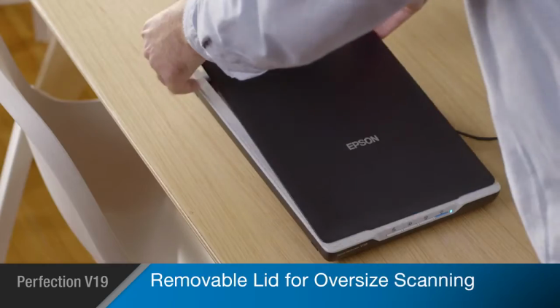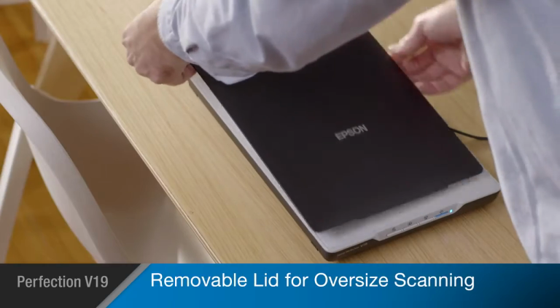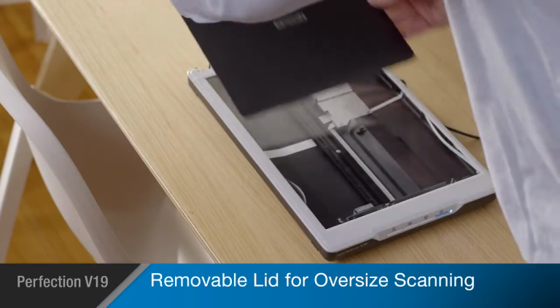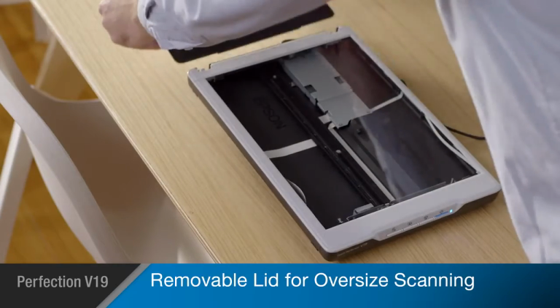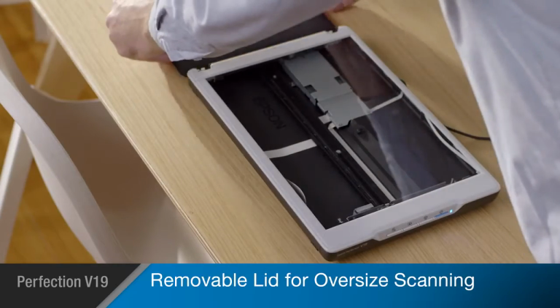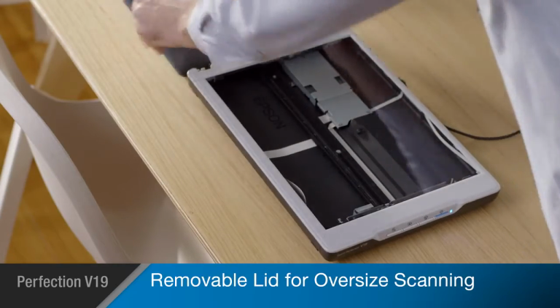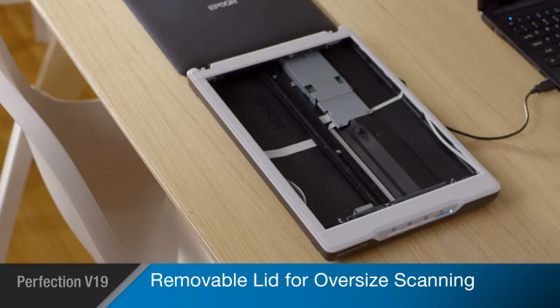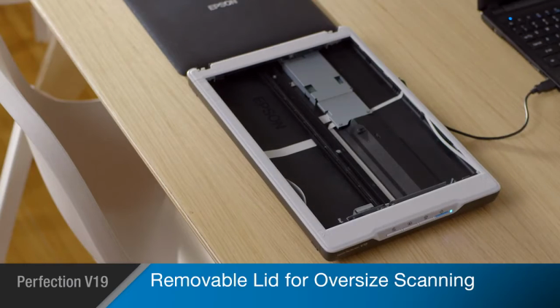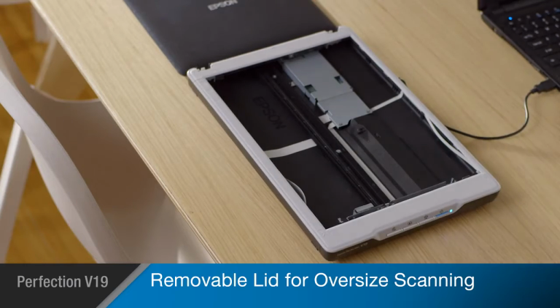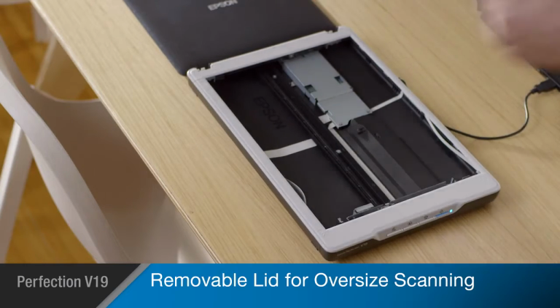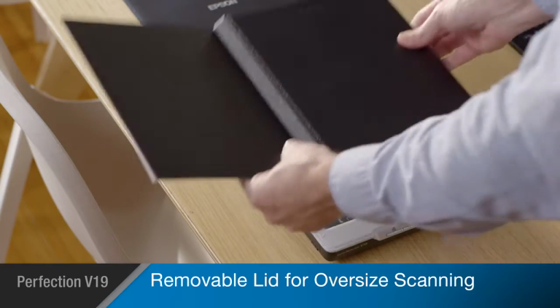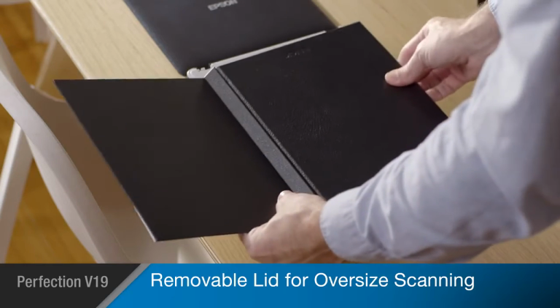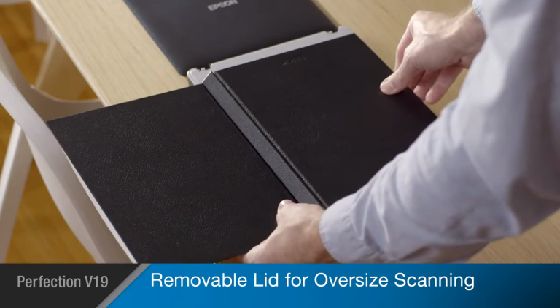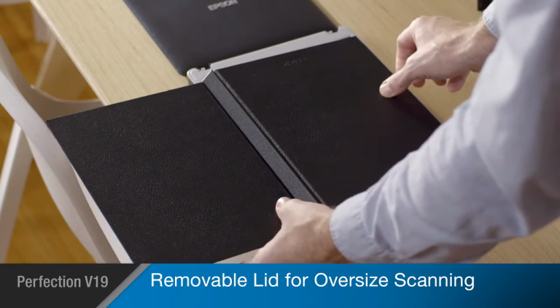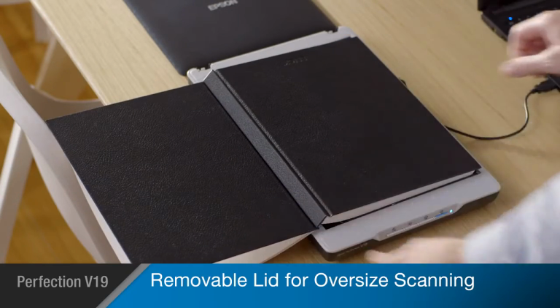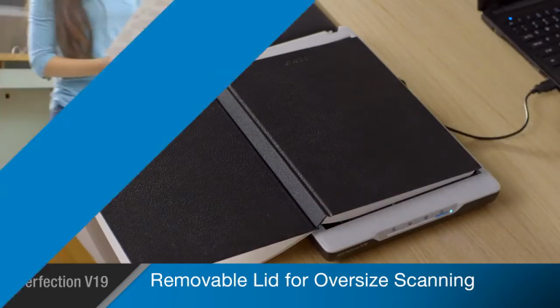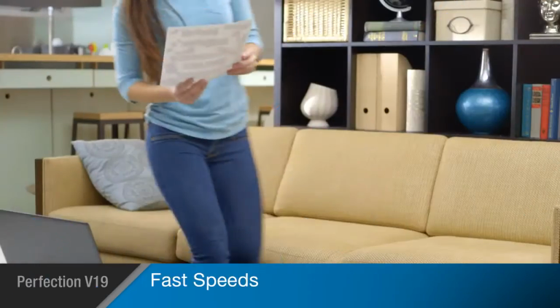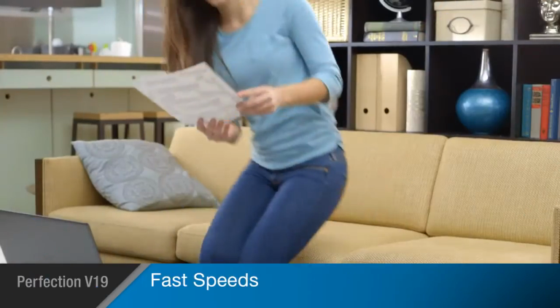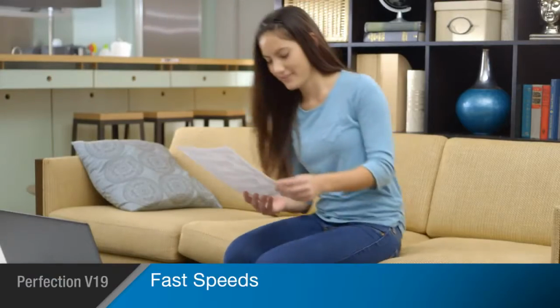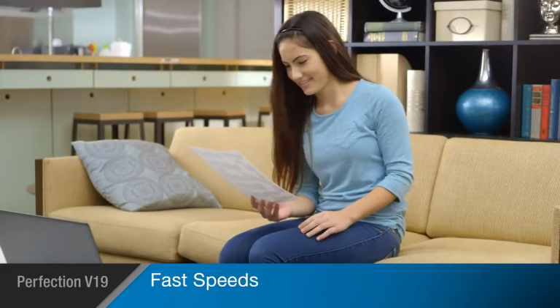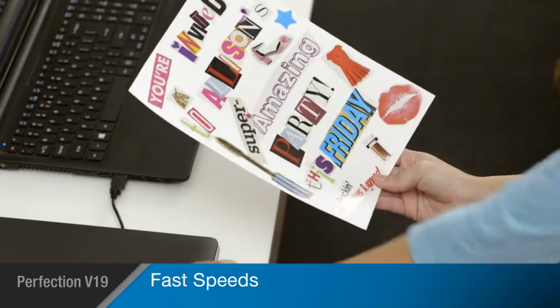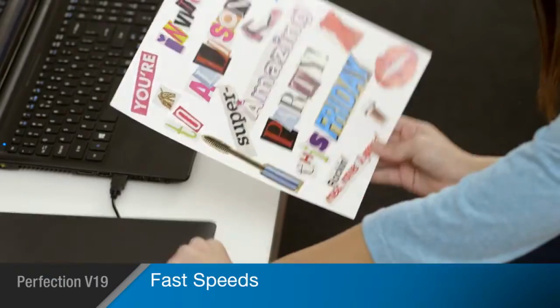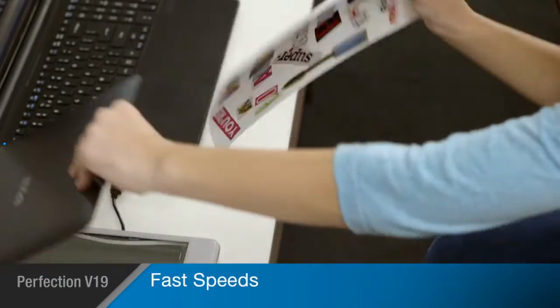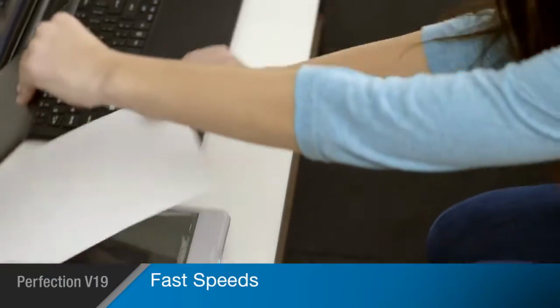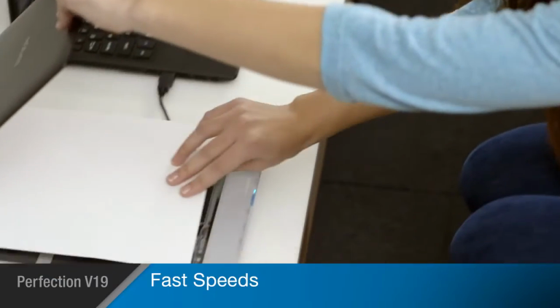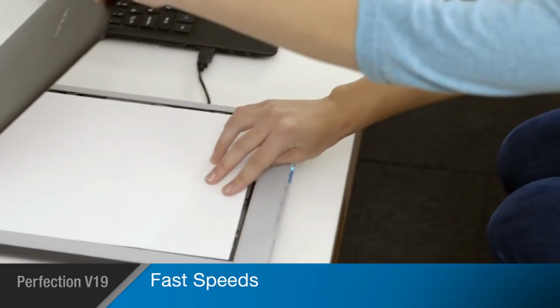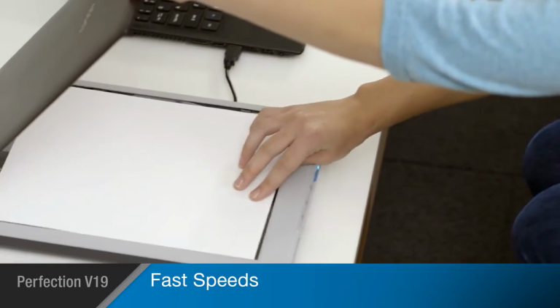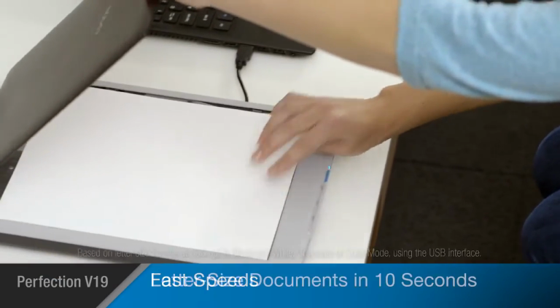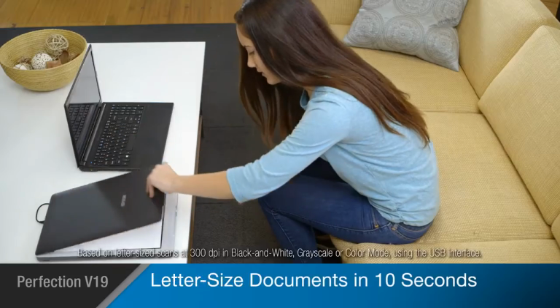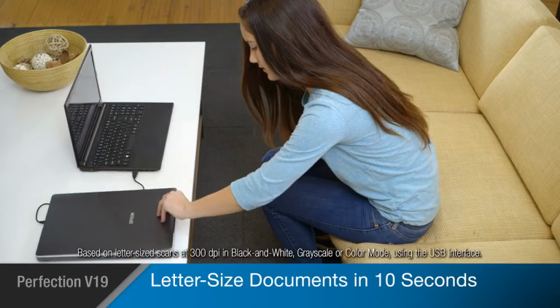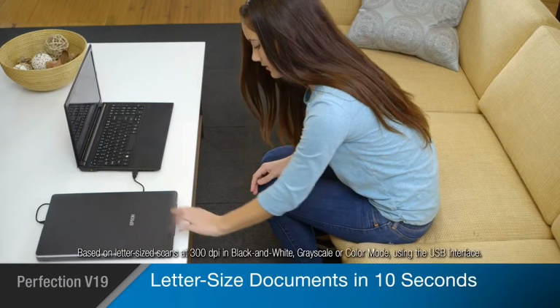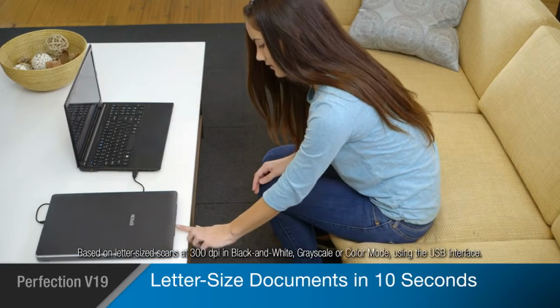Its convenient removable lid allows you to easily scan books, photo albums, and other oversized objects. The V19 scans at fast speeds, allowing you to capture important documents in as quickly as 10 seconds.